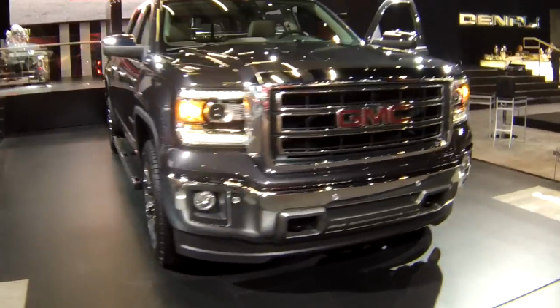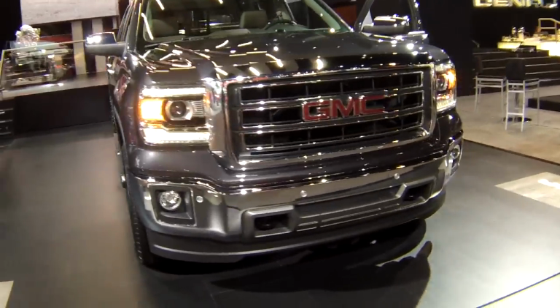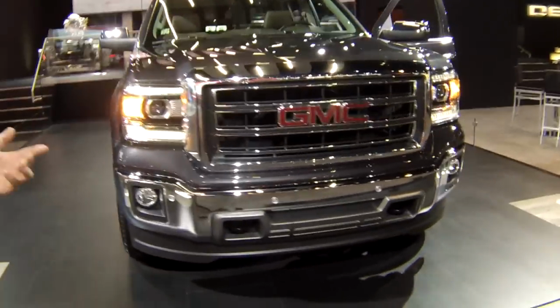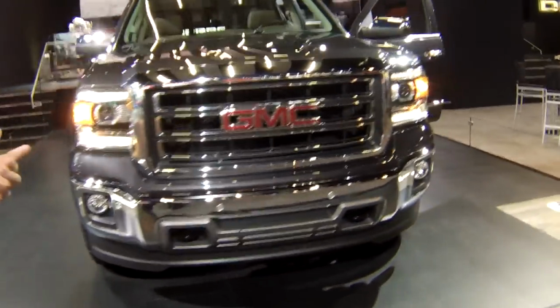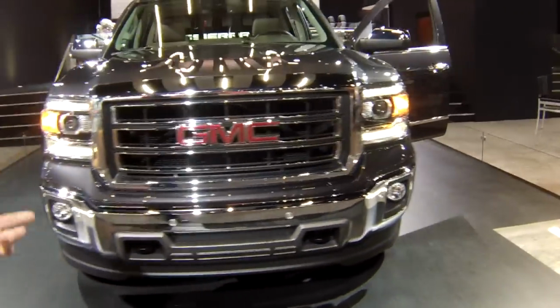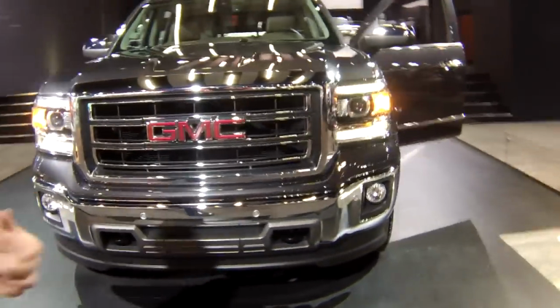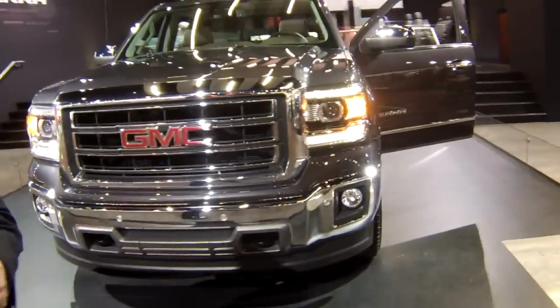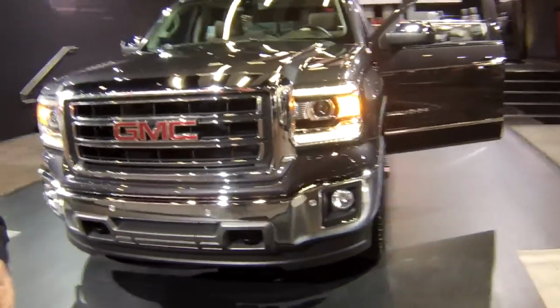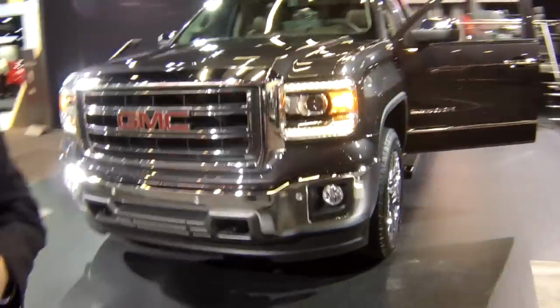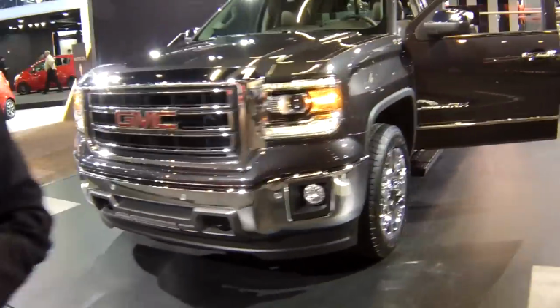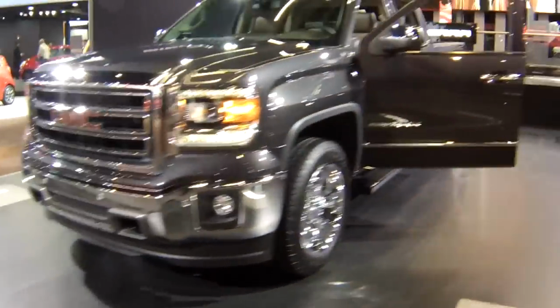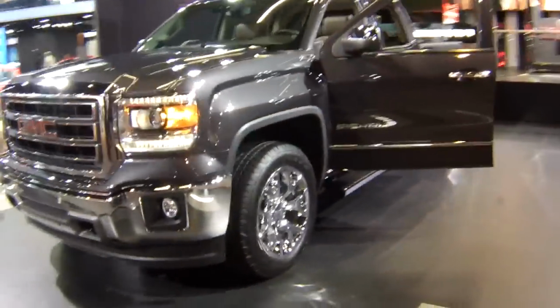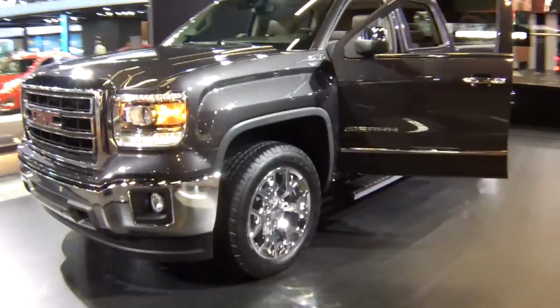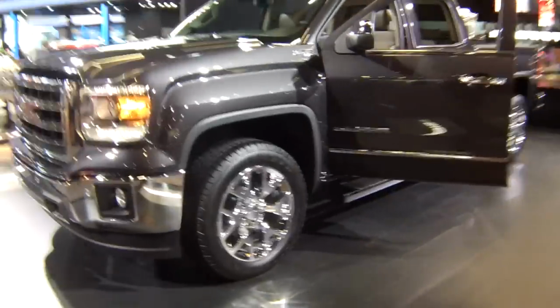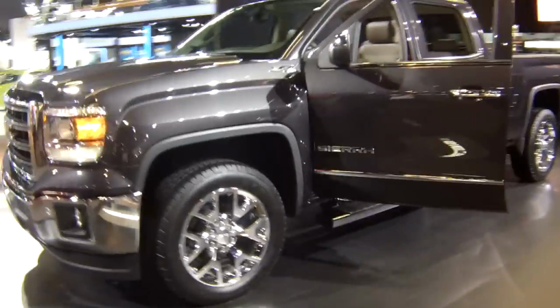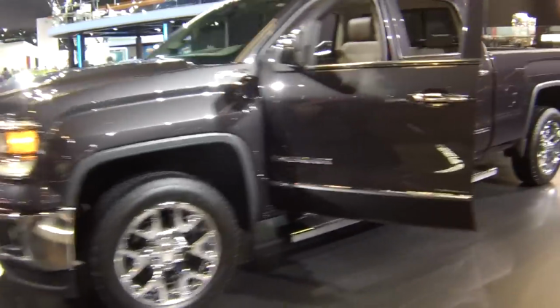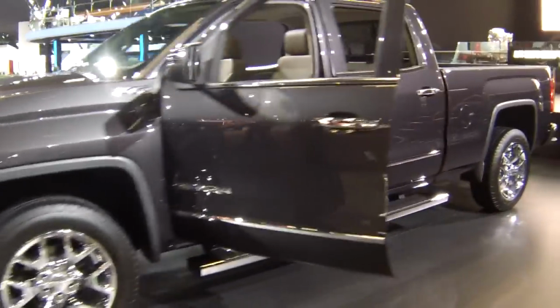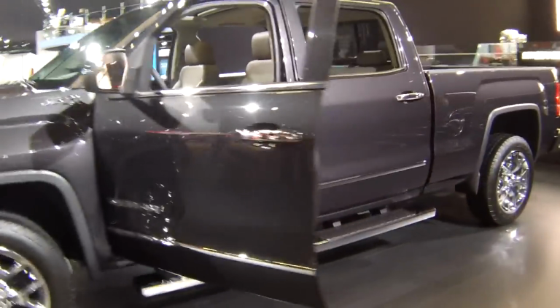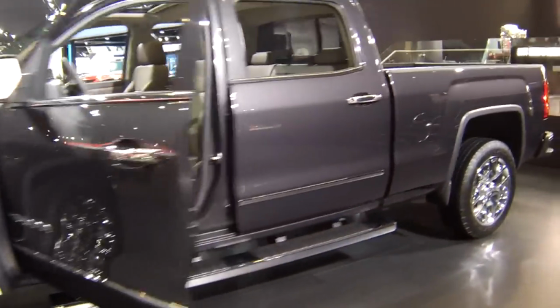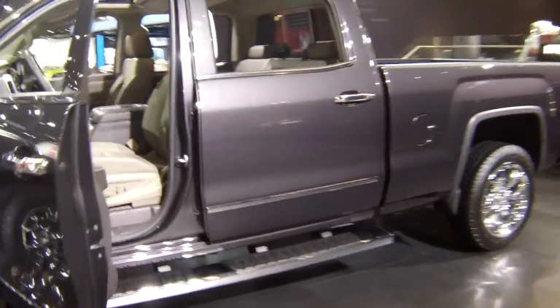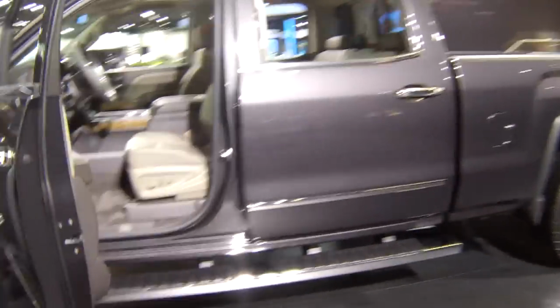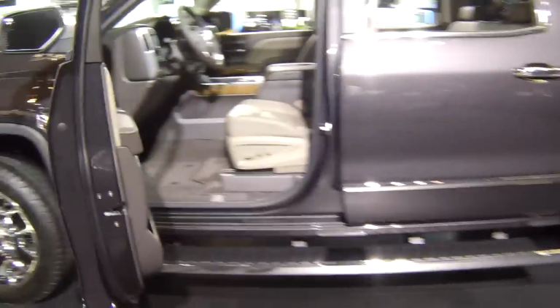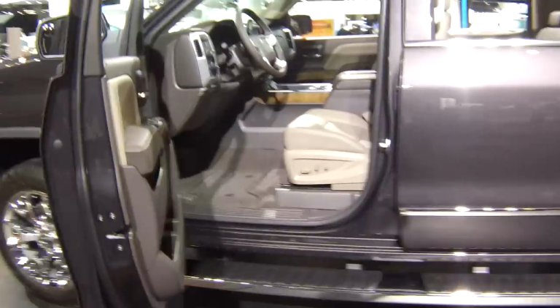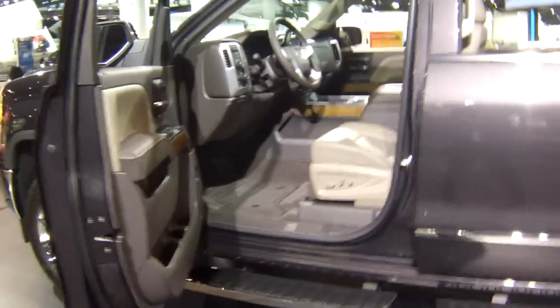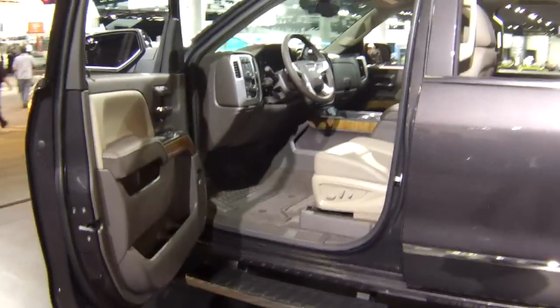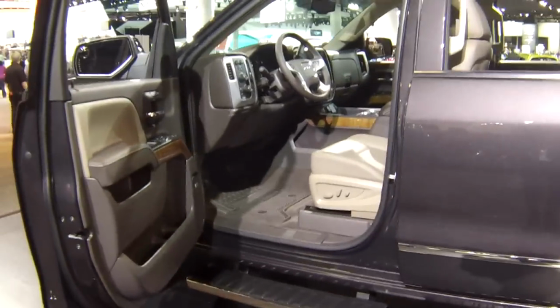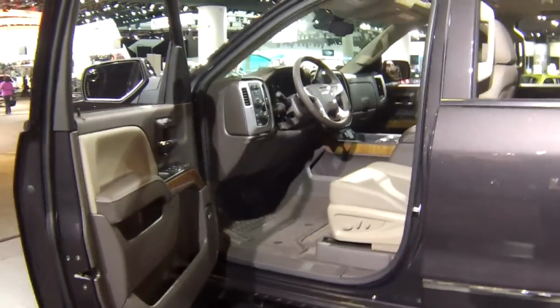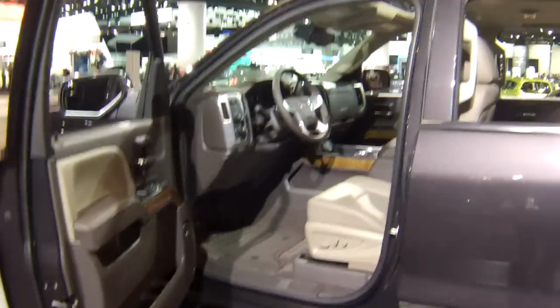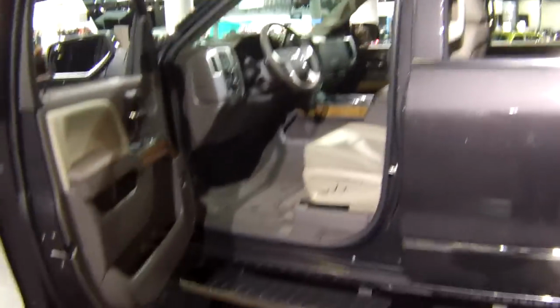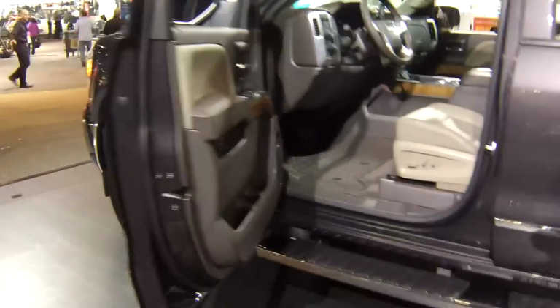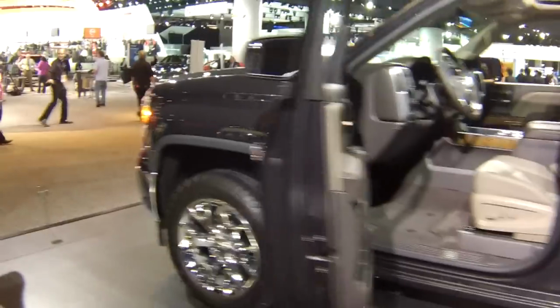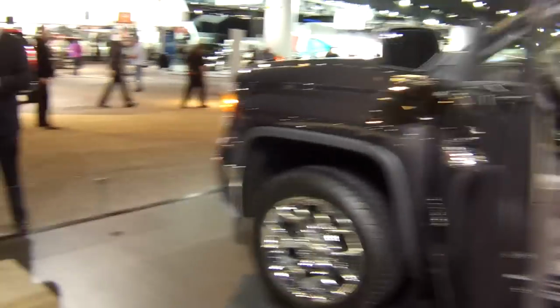Maybe even bigger than that is the interior improvements they've made to bring this truck up to spec. The interior receives nice materials, new design, better navigation systems, and other electronic connections like that.